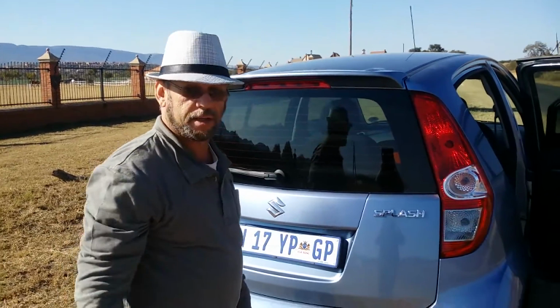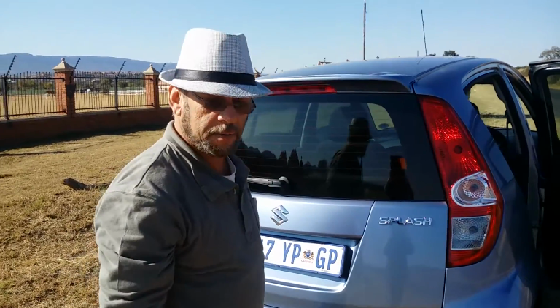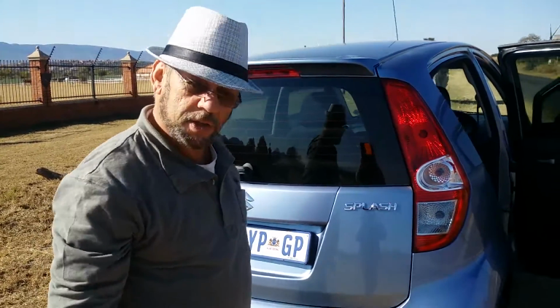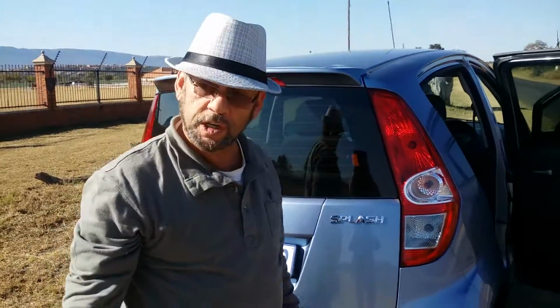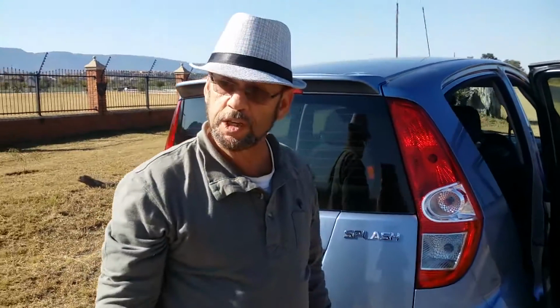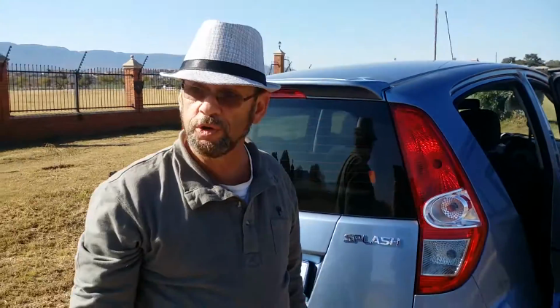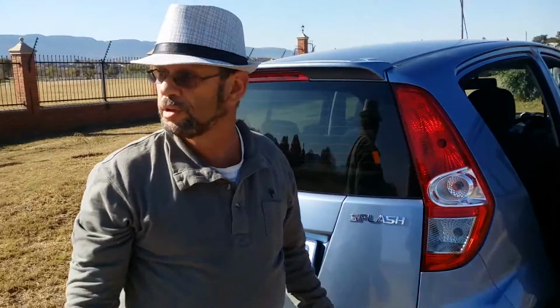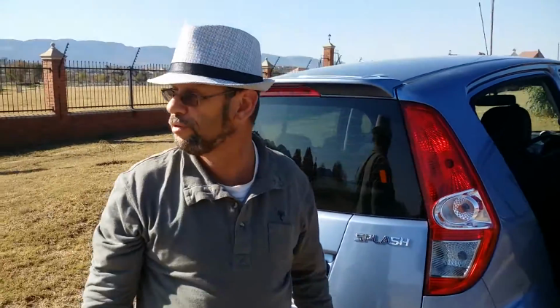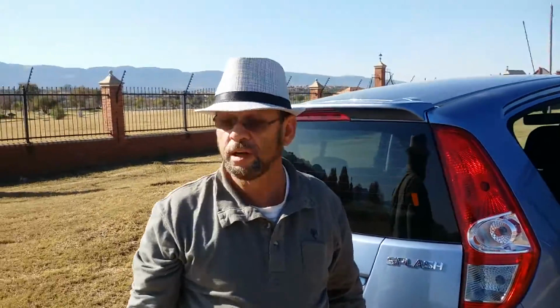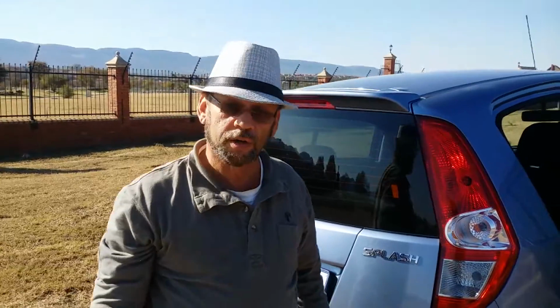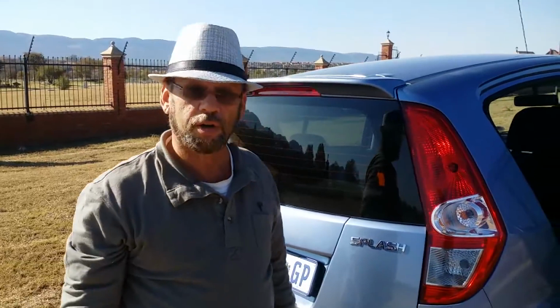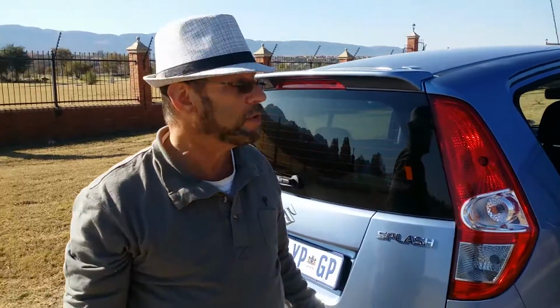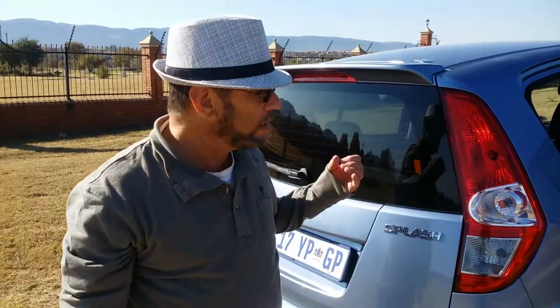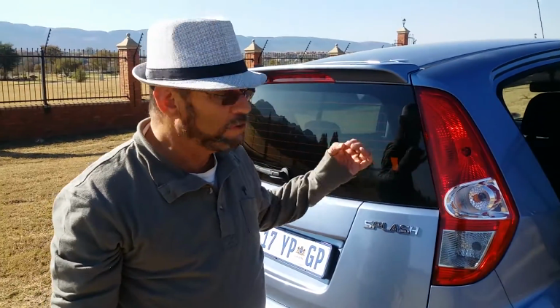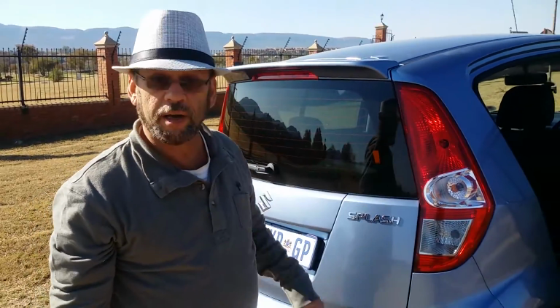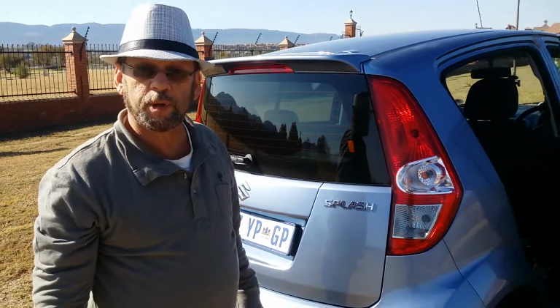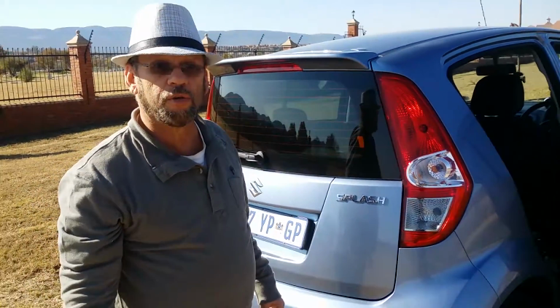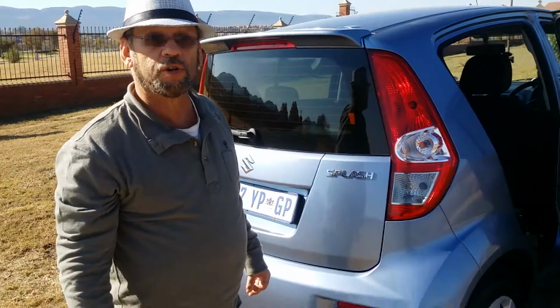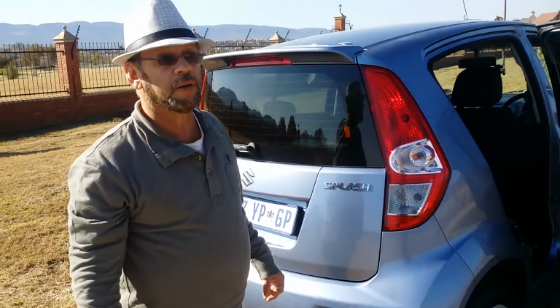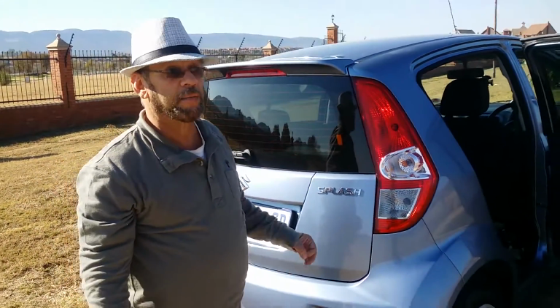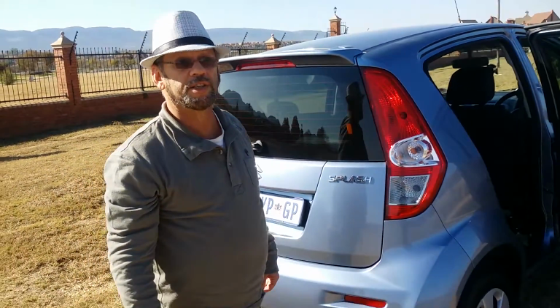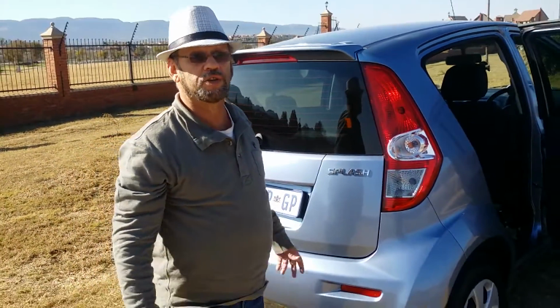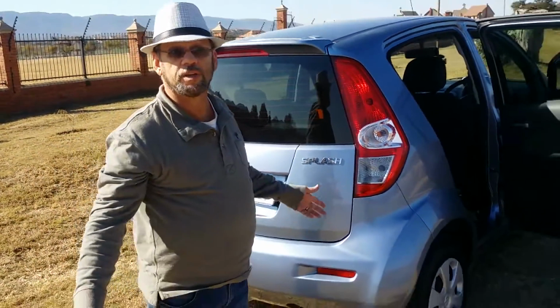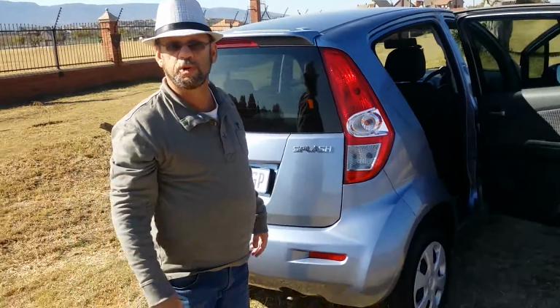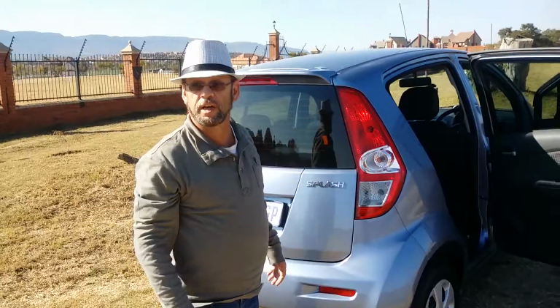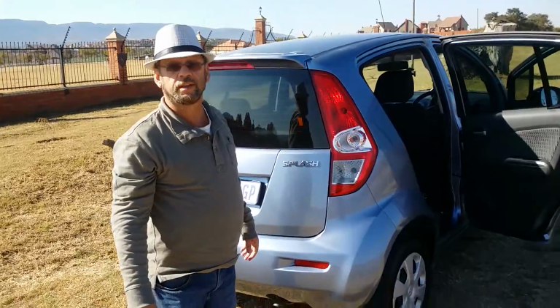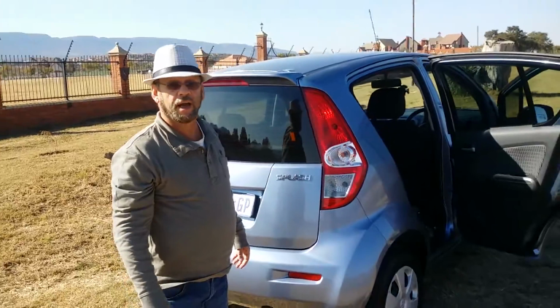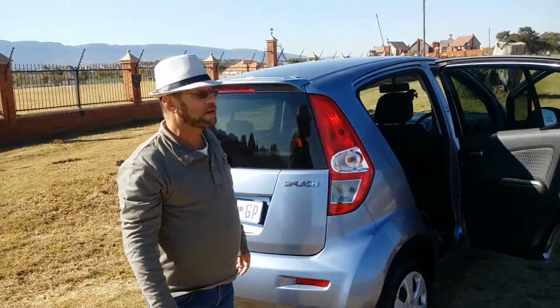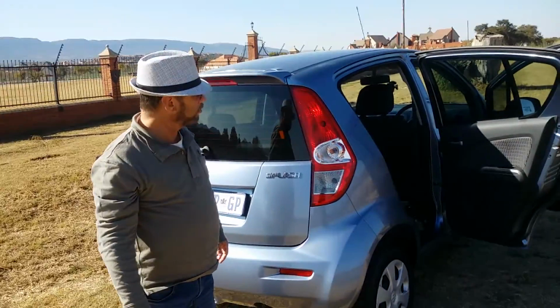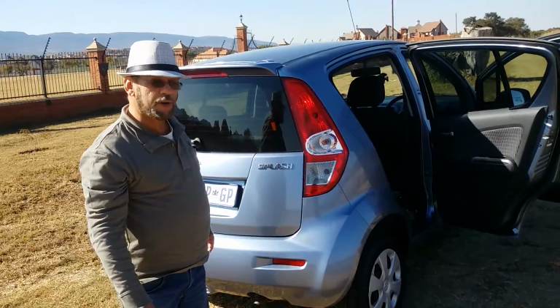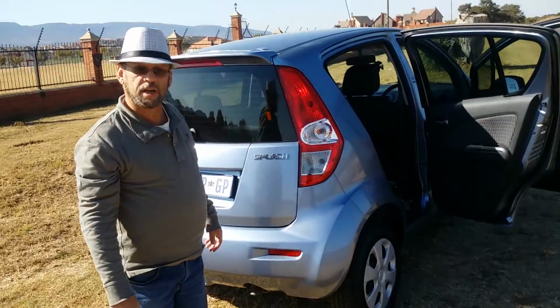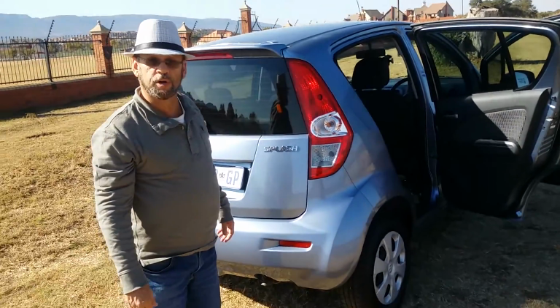And that's the Suzuki Splash for you. Good fun, good little car. Very comfortable on the road trip, coming out here to Hatabeersport today. Very pleasant and enjoyable.